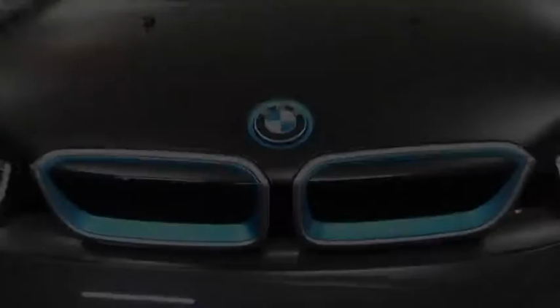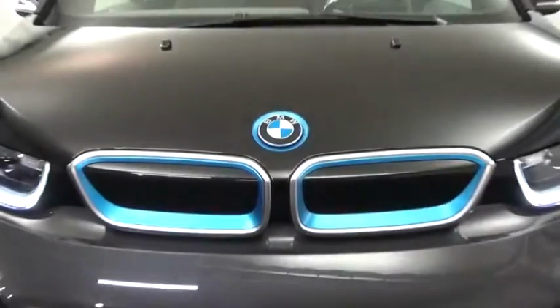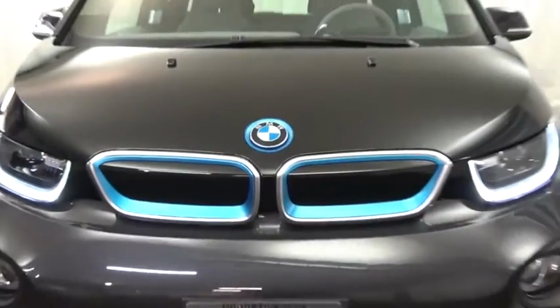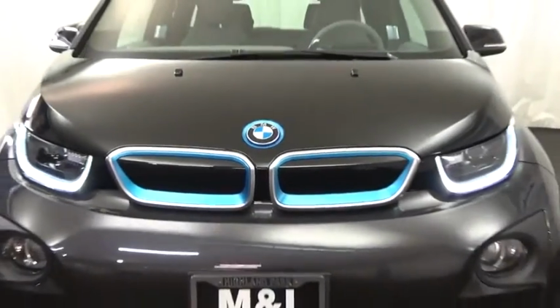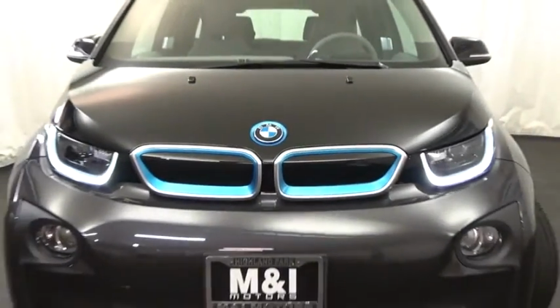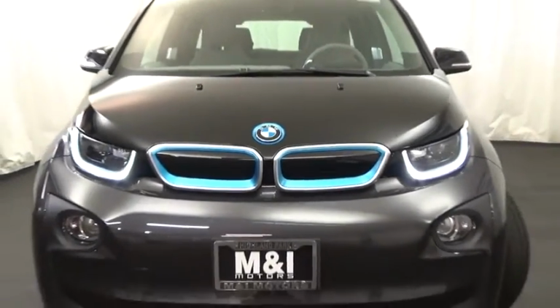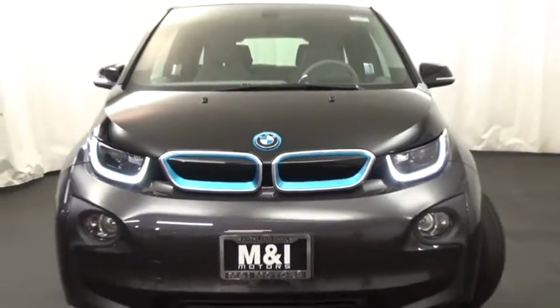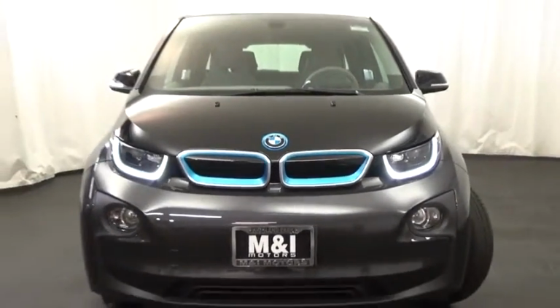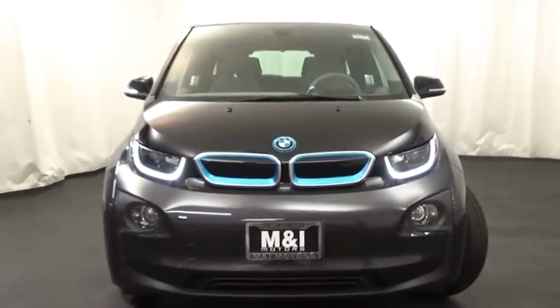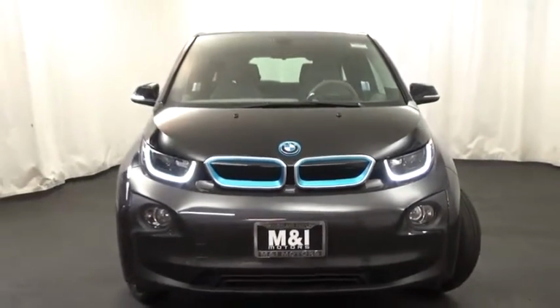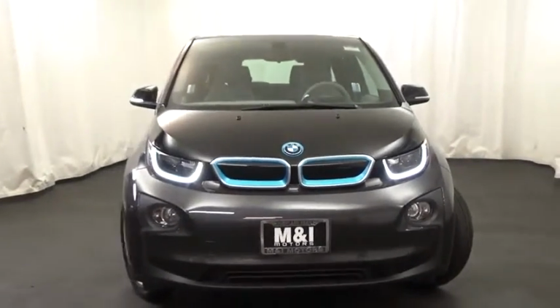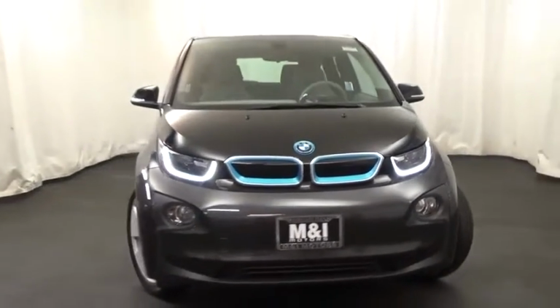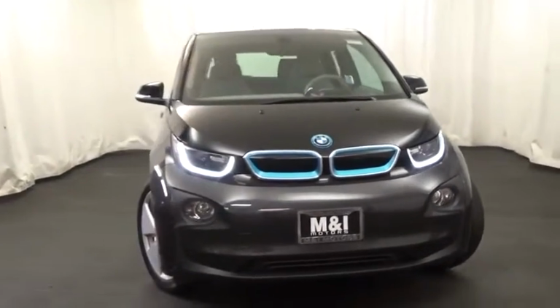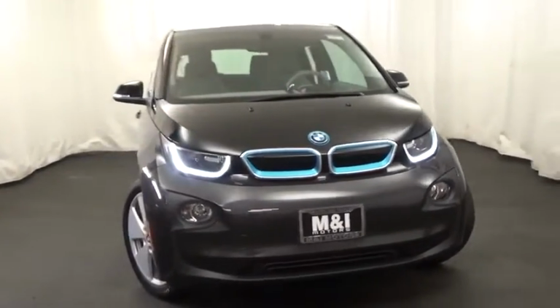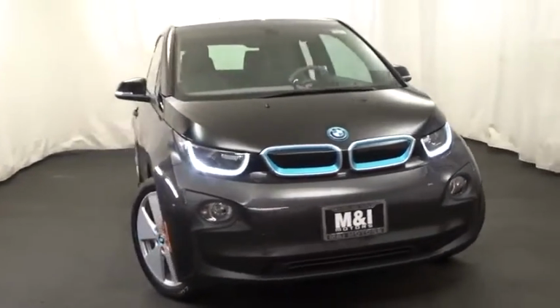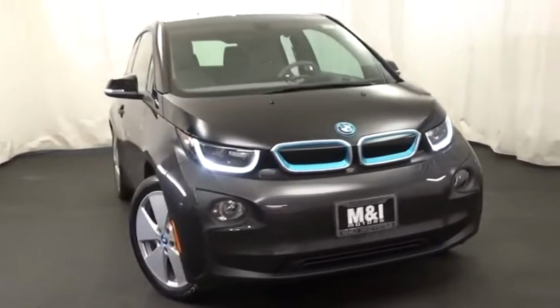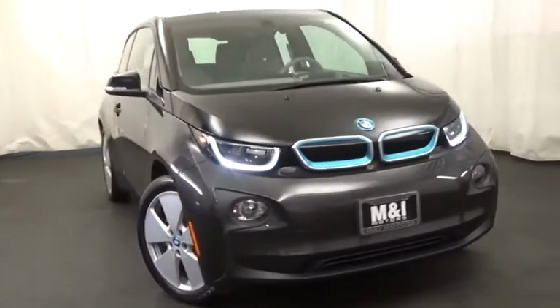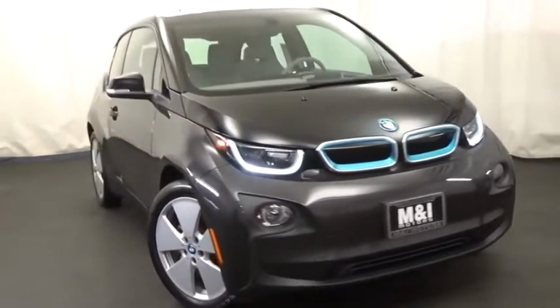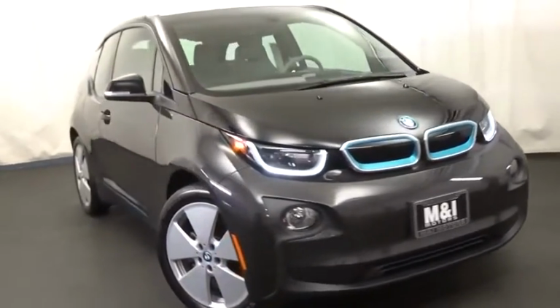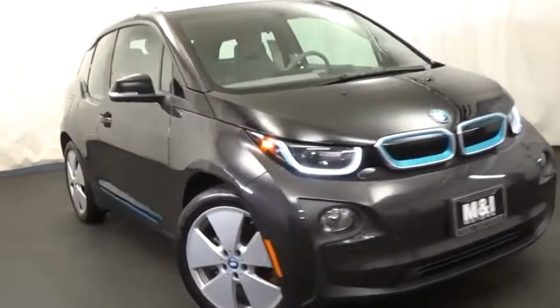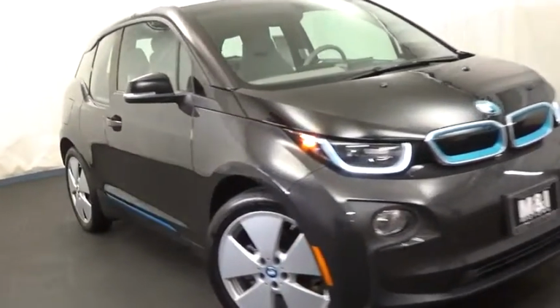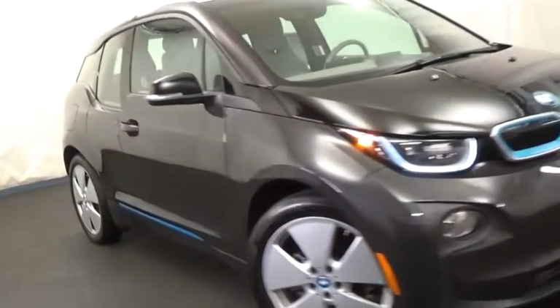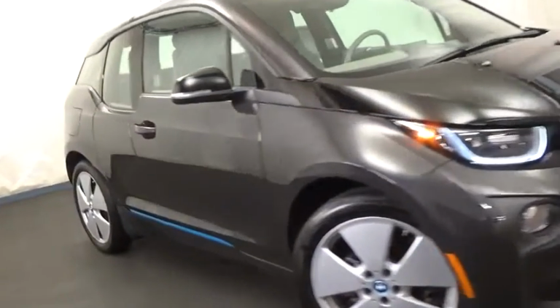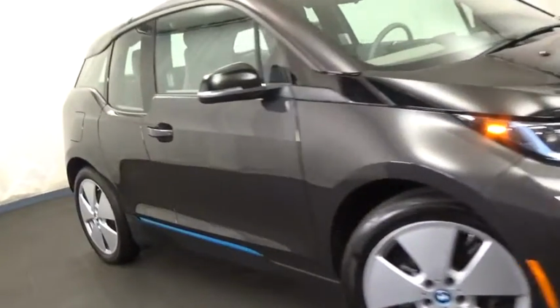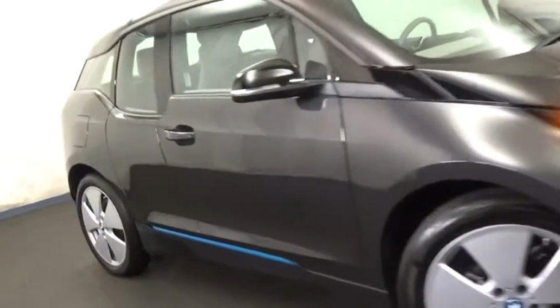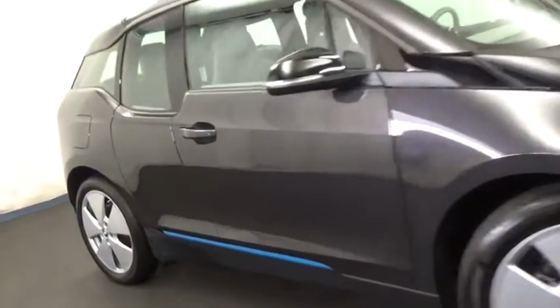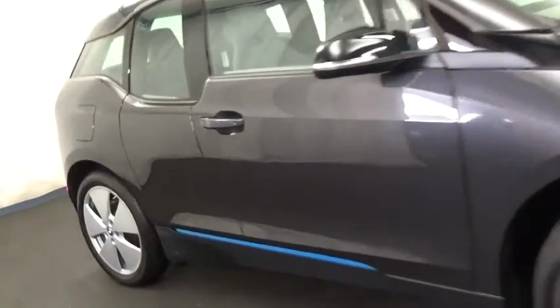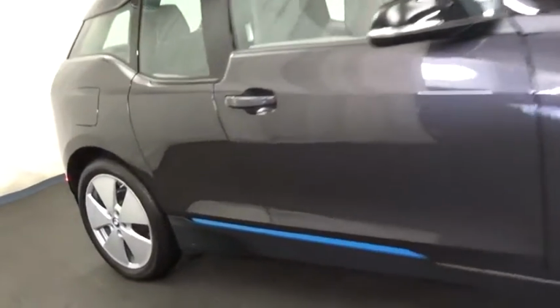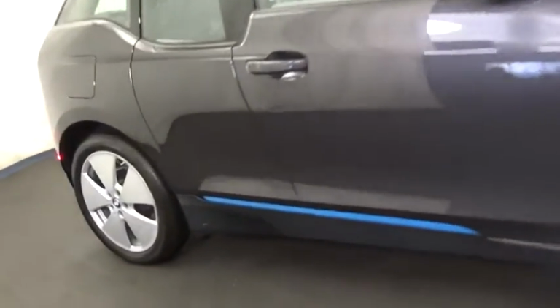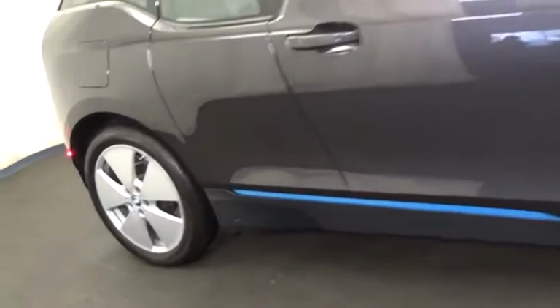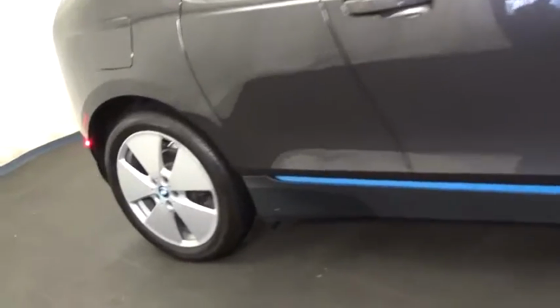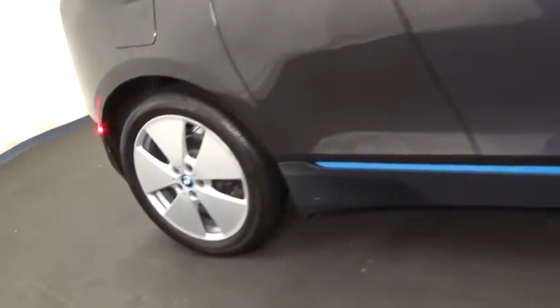2015 BMW i3. BMW i stands for innovation. With its visionary design, the BMW i3 defines the automobile of tomorrow.